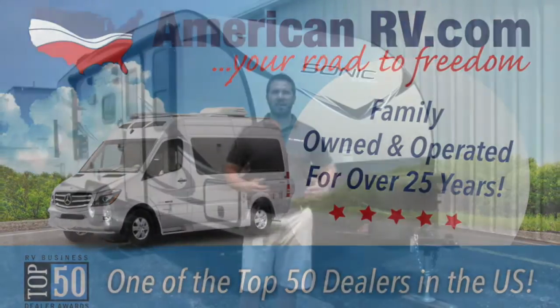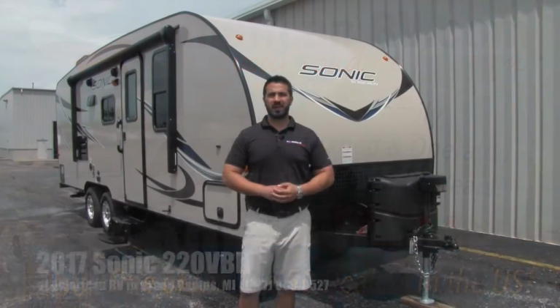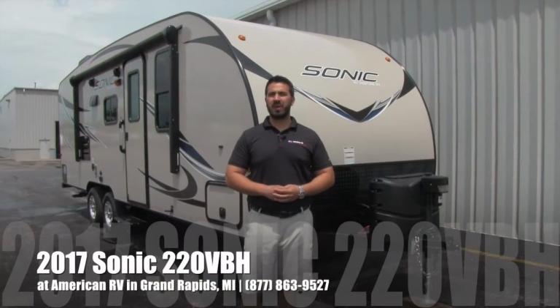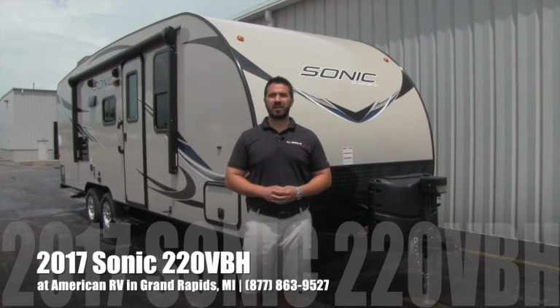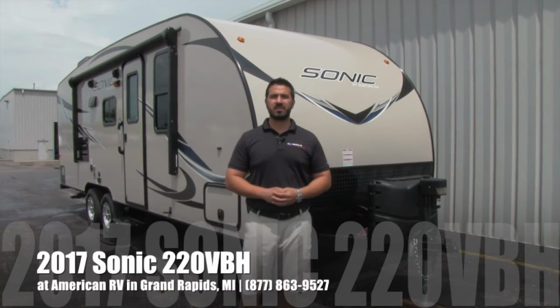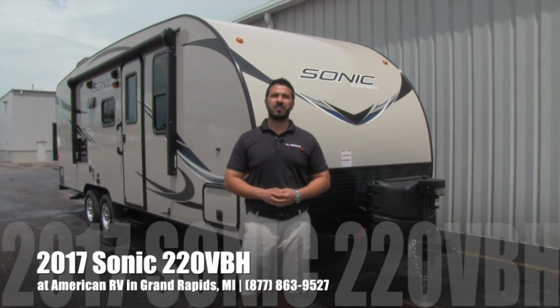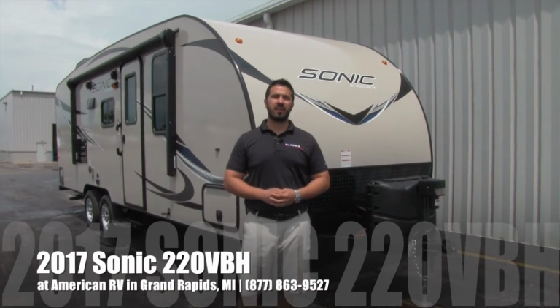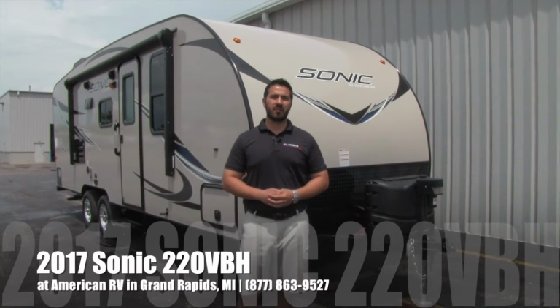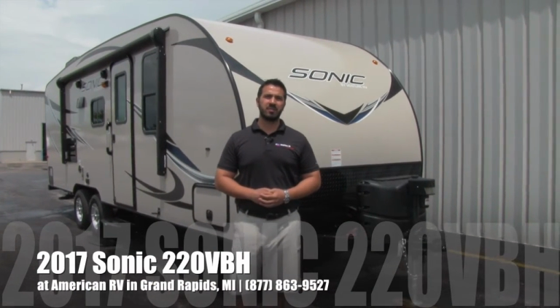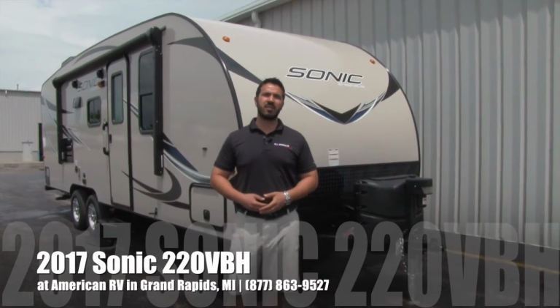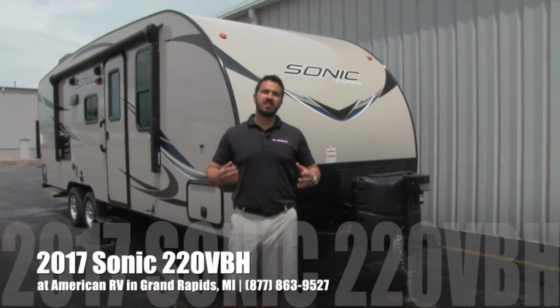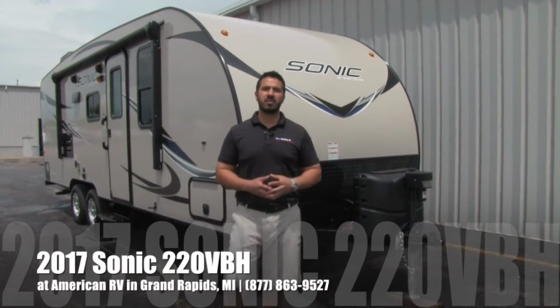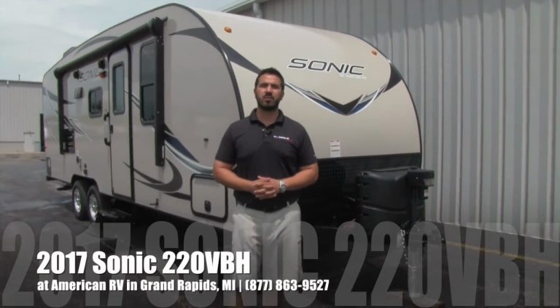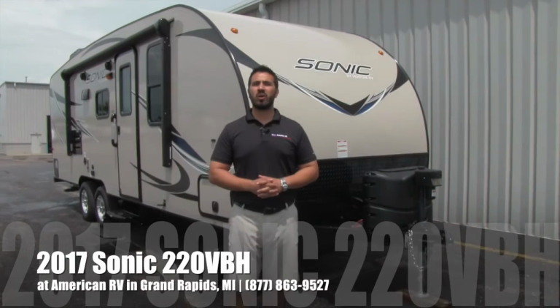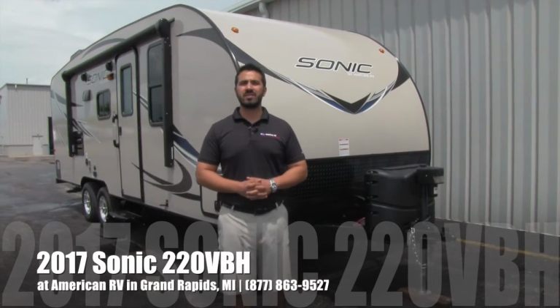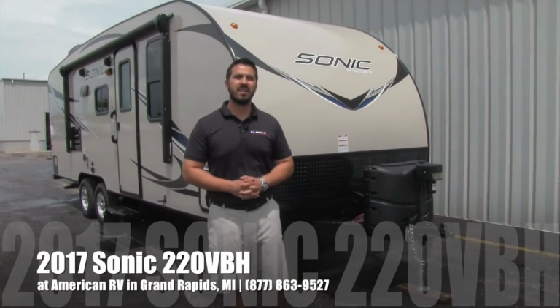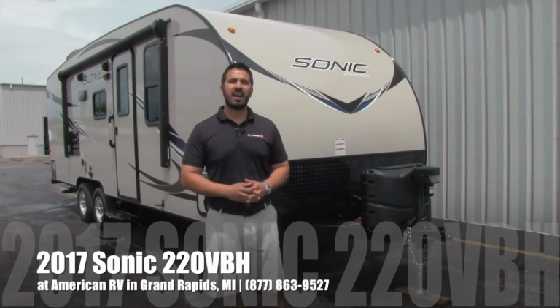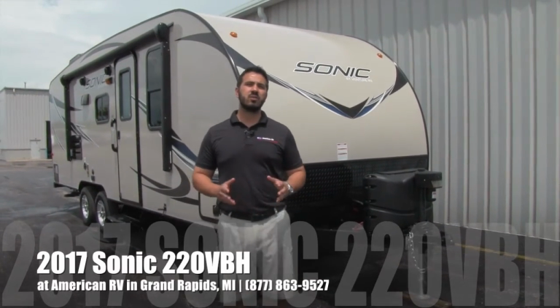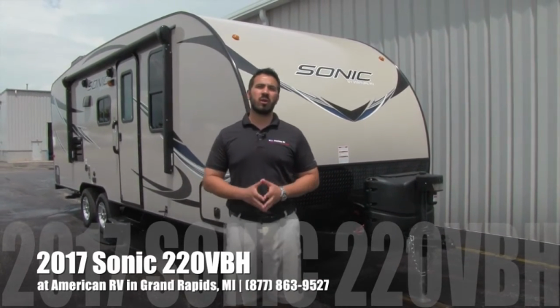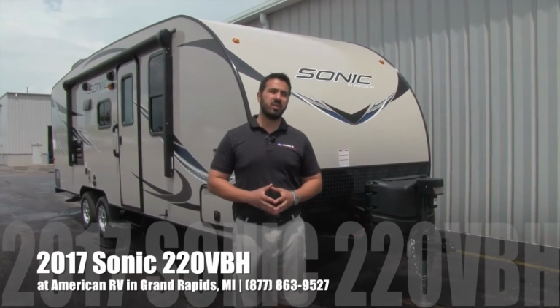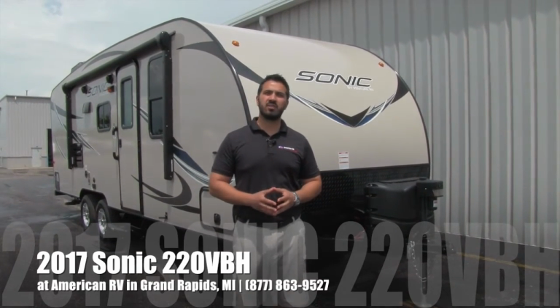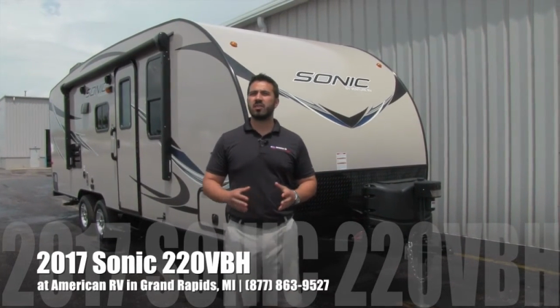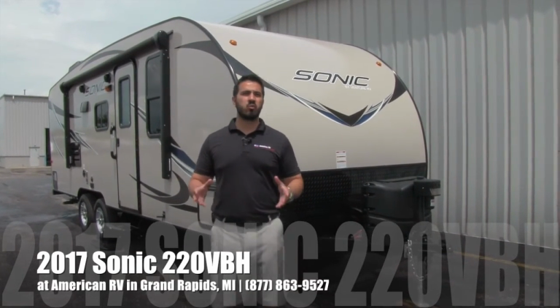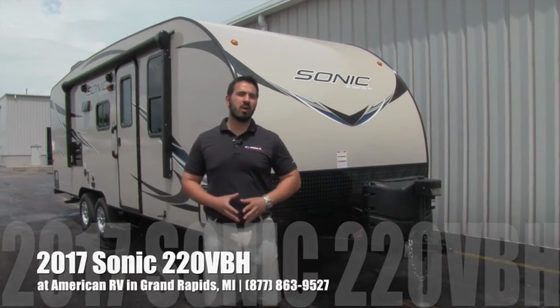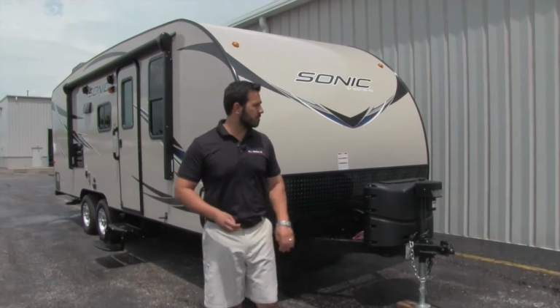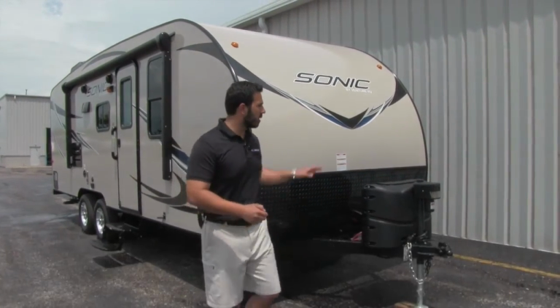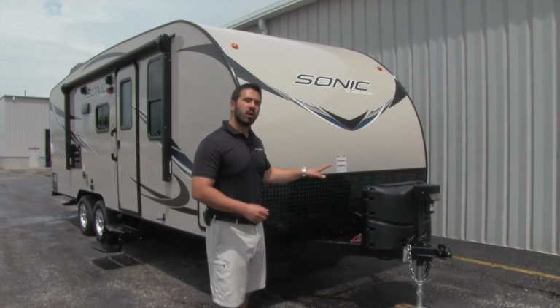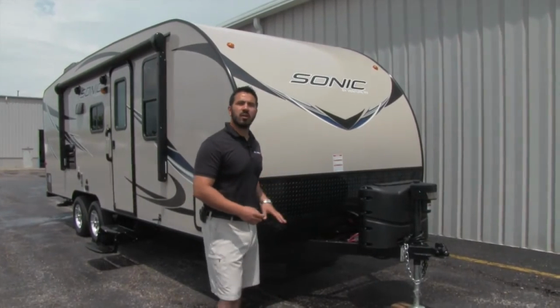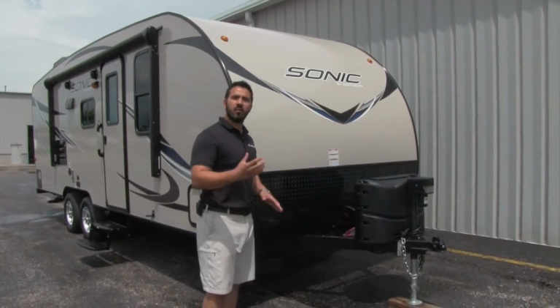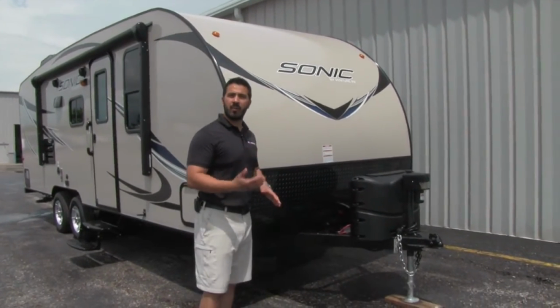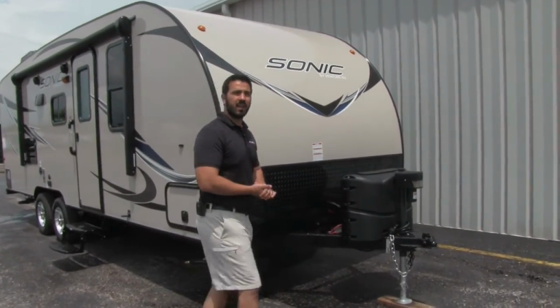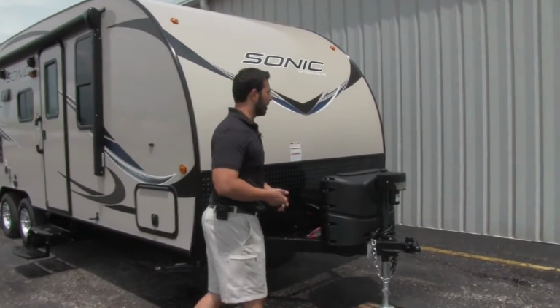Hi folks, I'm Ian Baker, the product specialist here at American RV in Grand Rapids, Michigan. Today I'm going to talk to you about the 2017 Sonic 220 VBH. It's going to be a great bunkhouse model. Let's go ahead and start up front, make our way back, and then head on in.